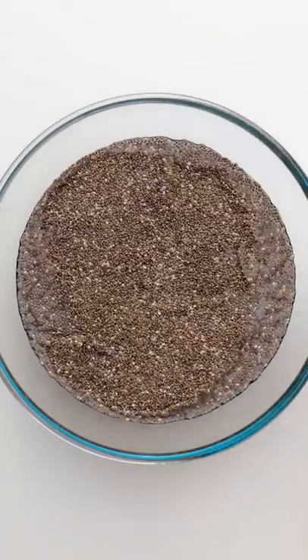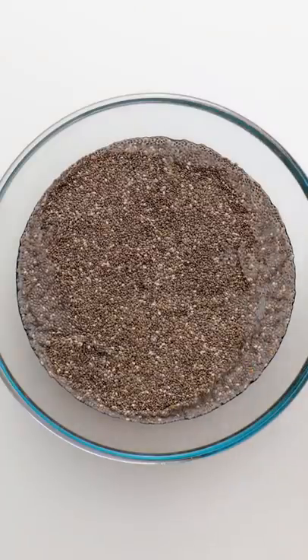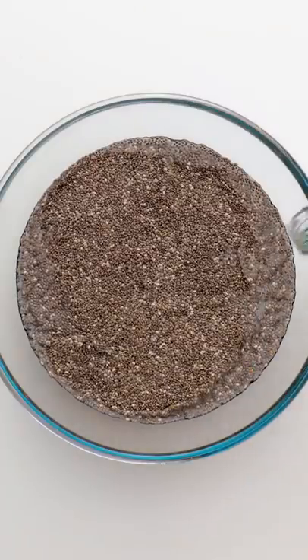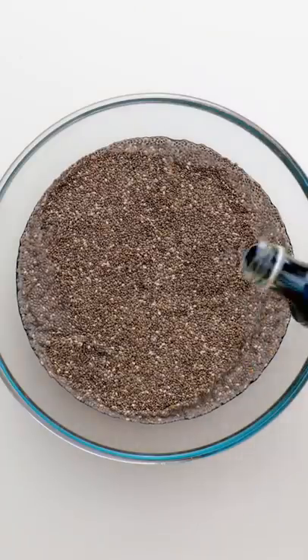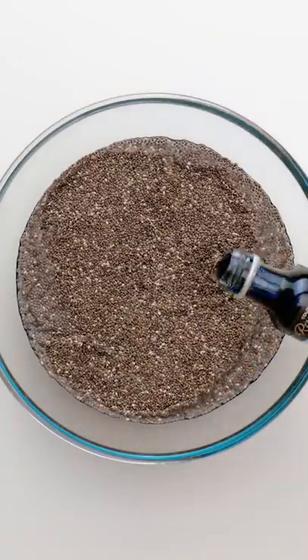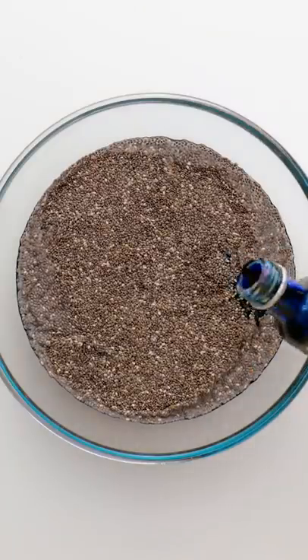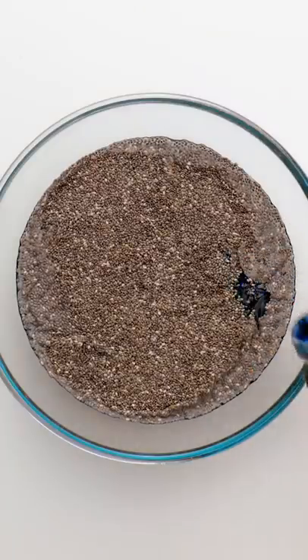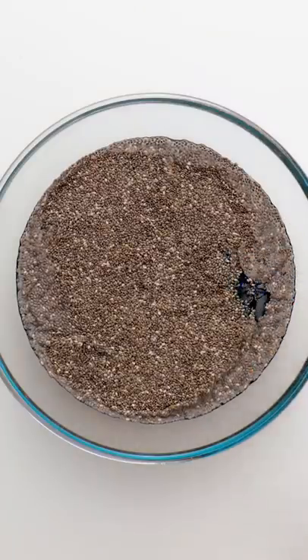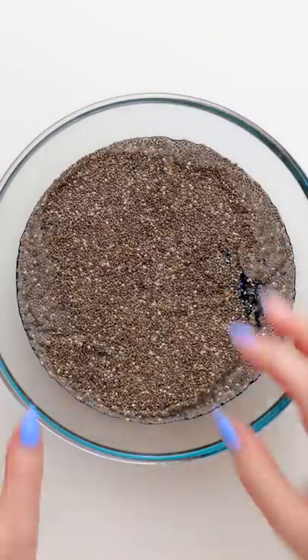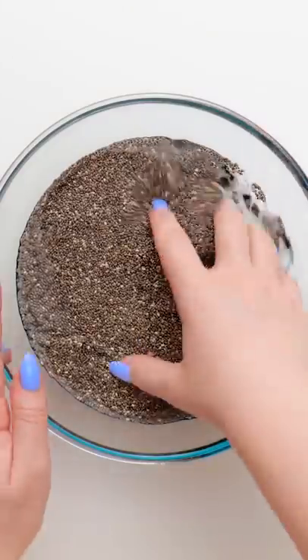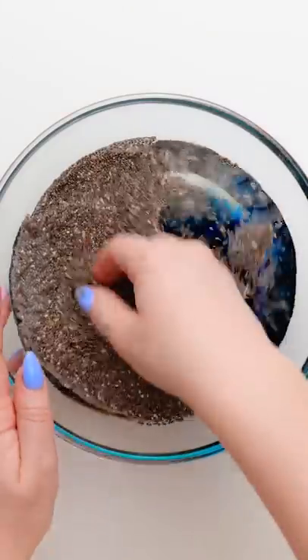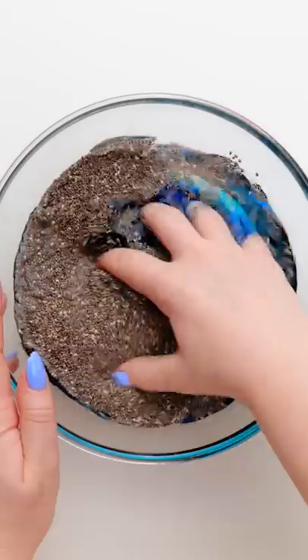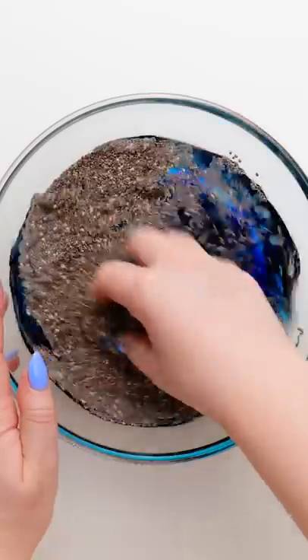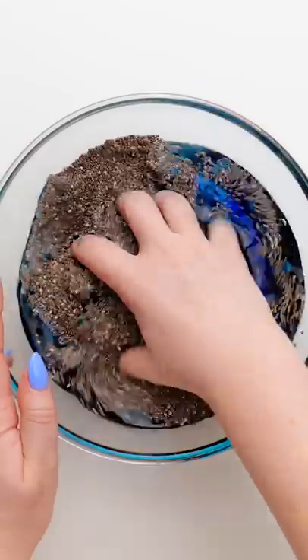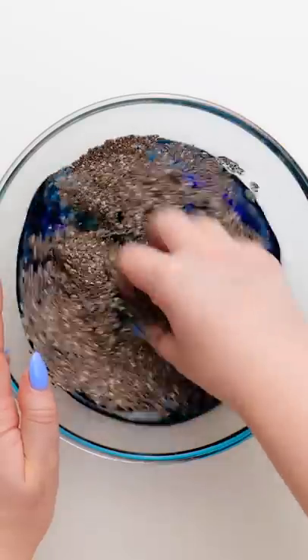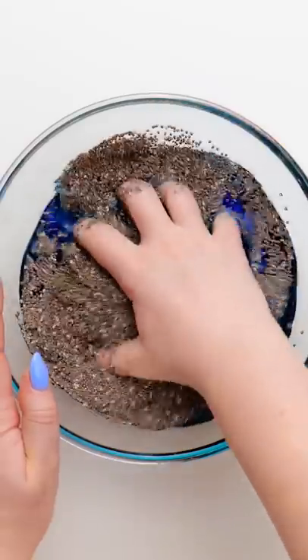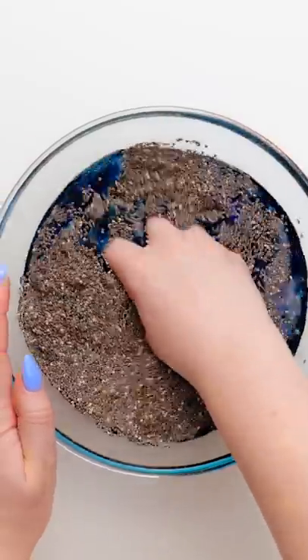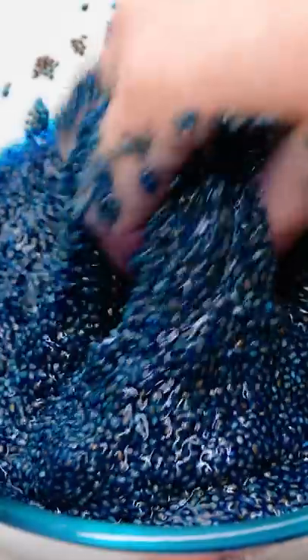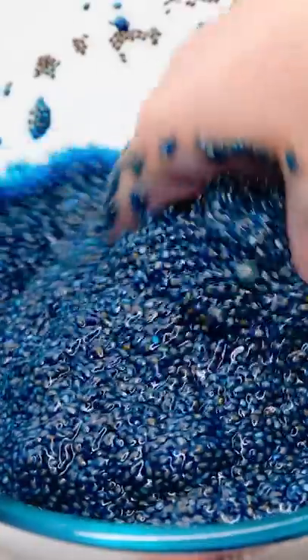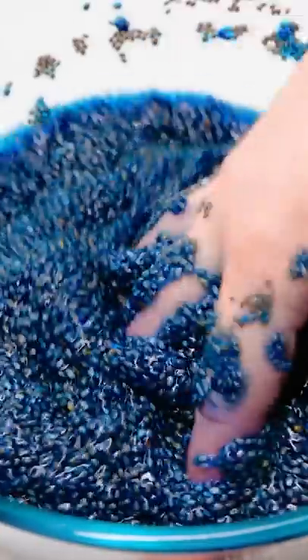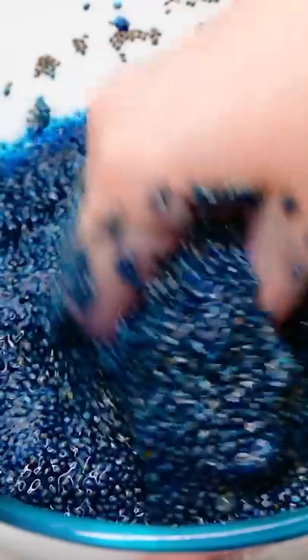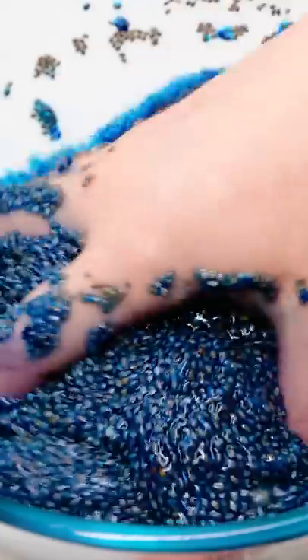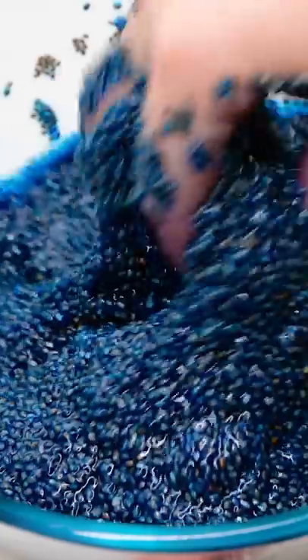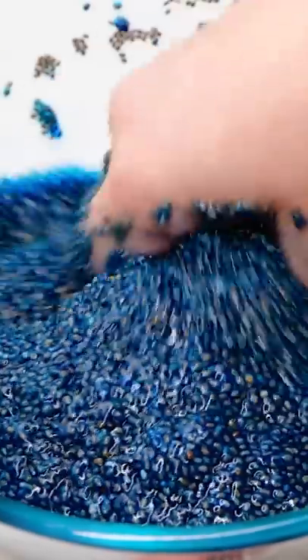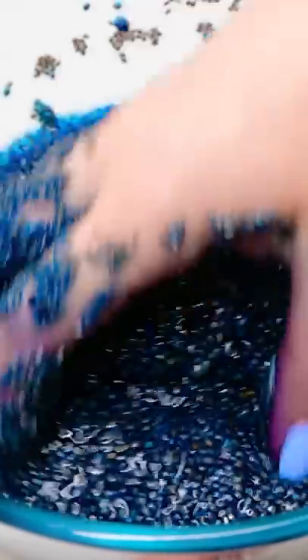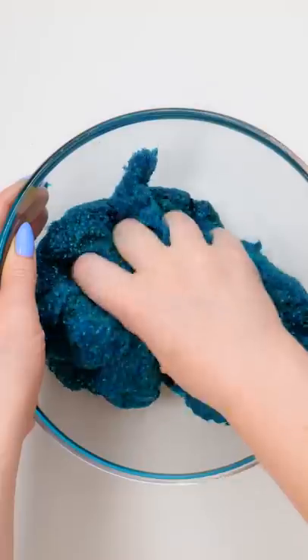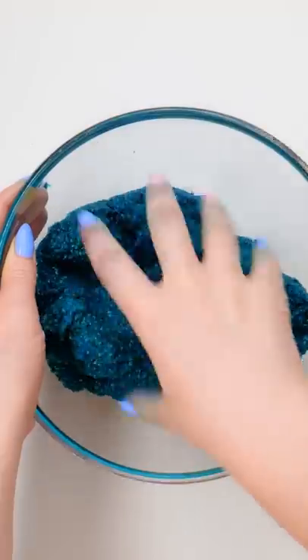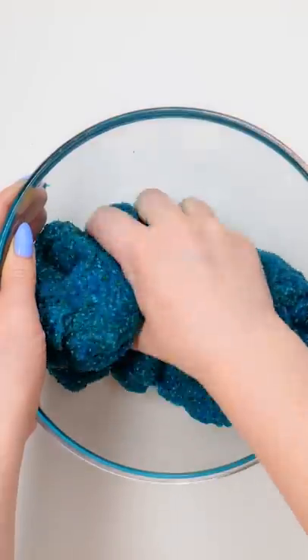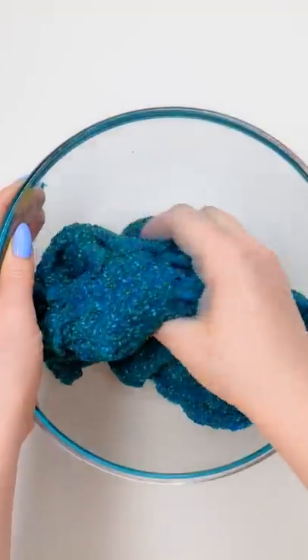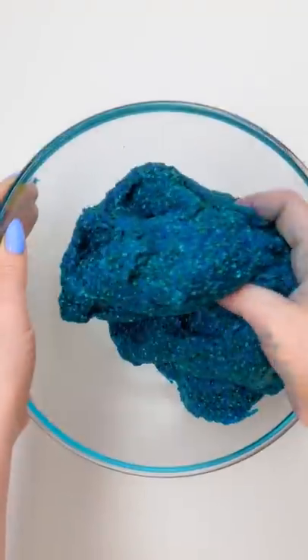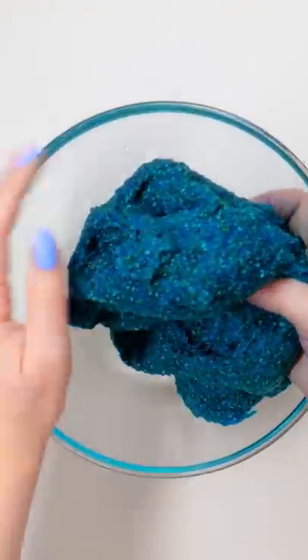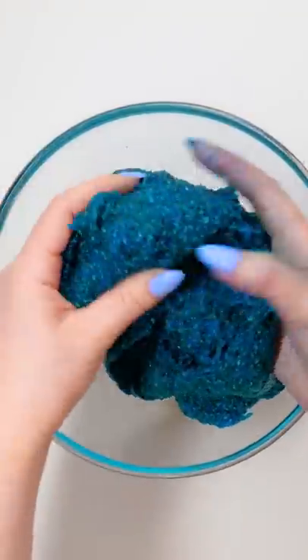And then I'll add a touch of blue food coloring, too. Time to mix it all together. There we go. It's all coming together now. And done. I've made a homemade slime.